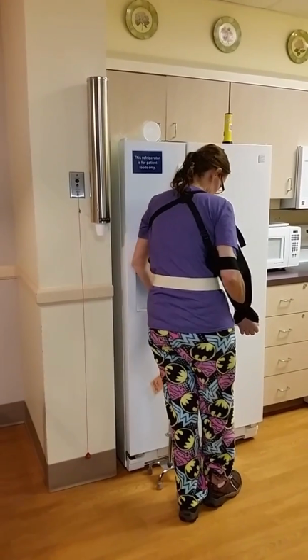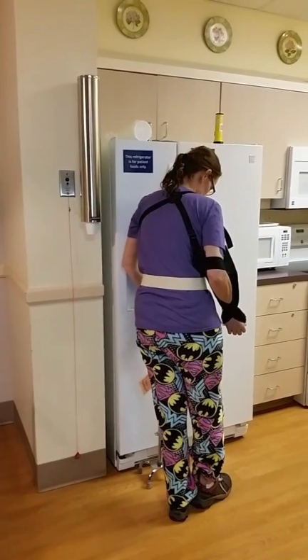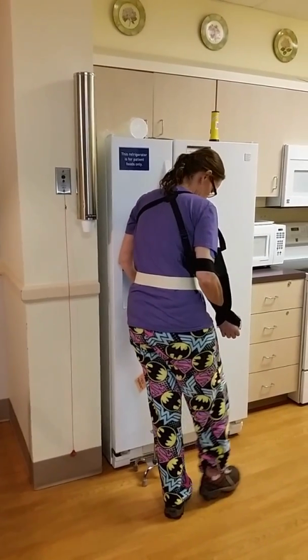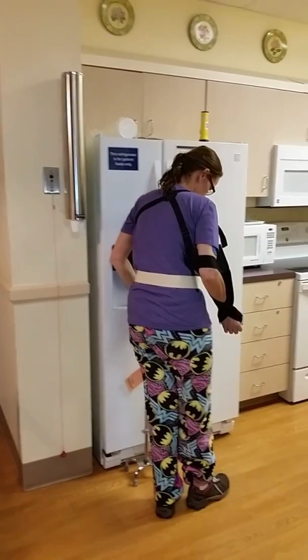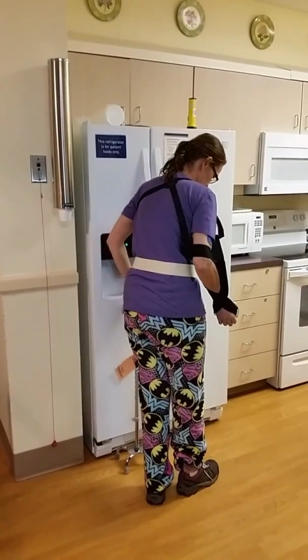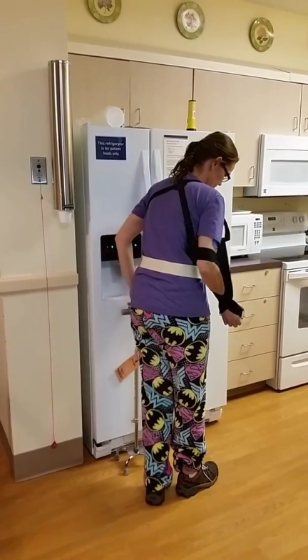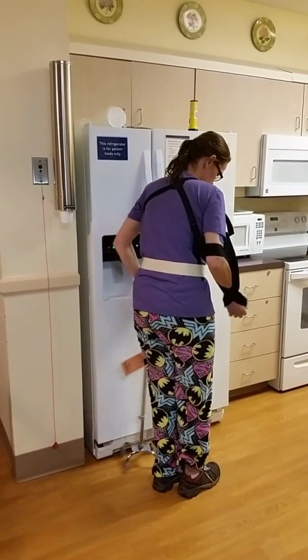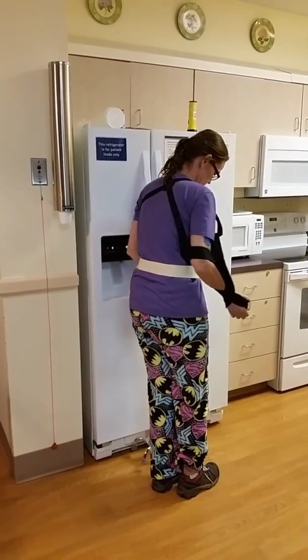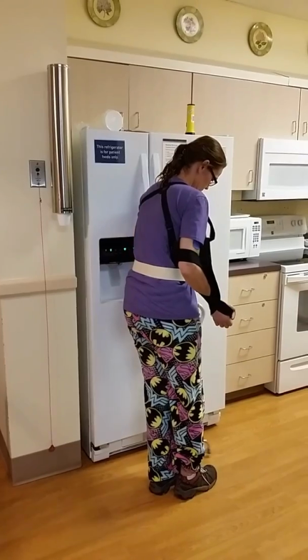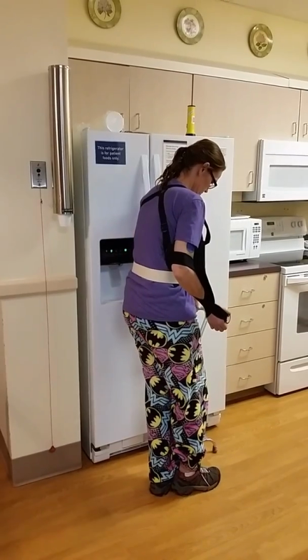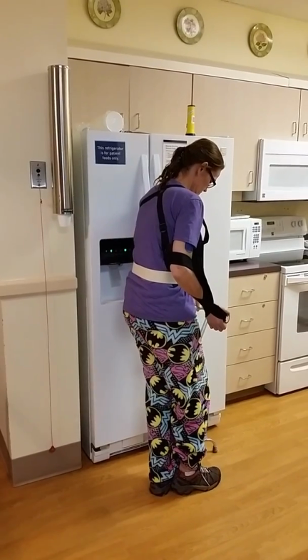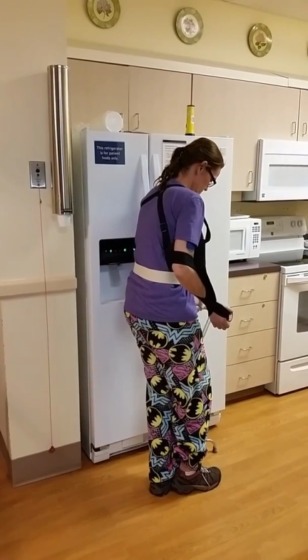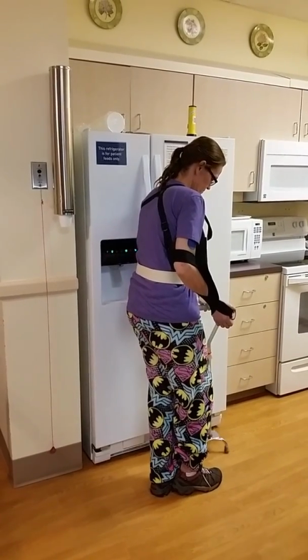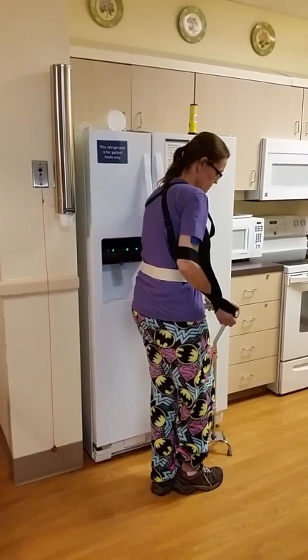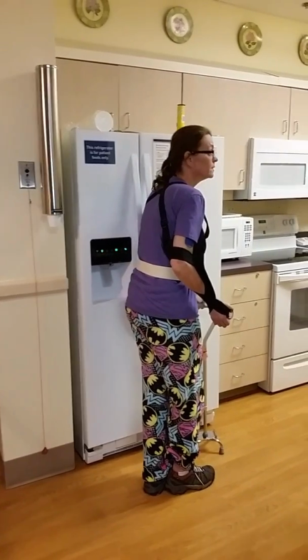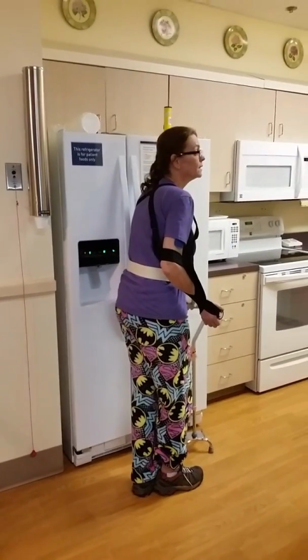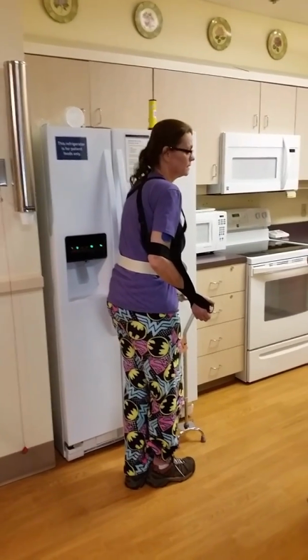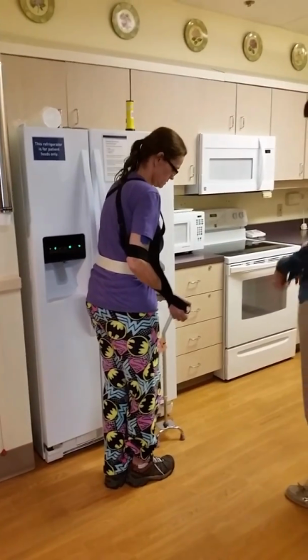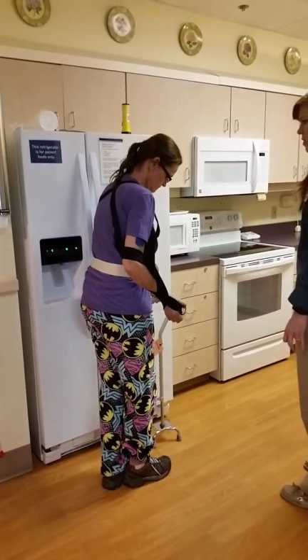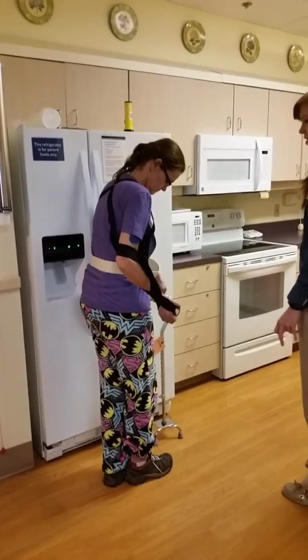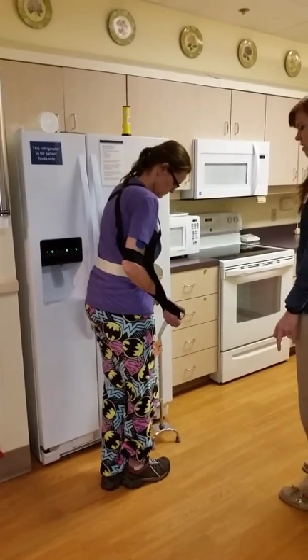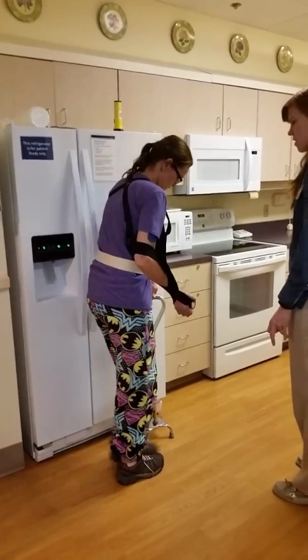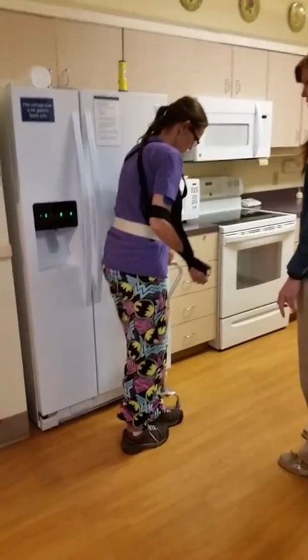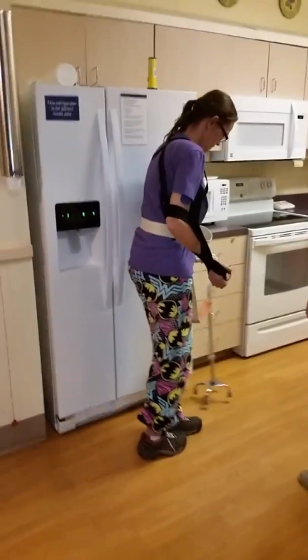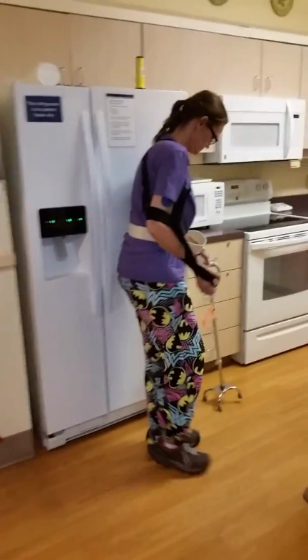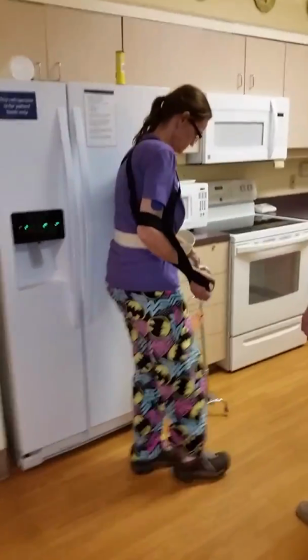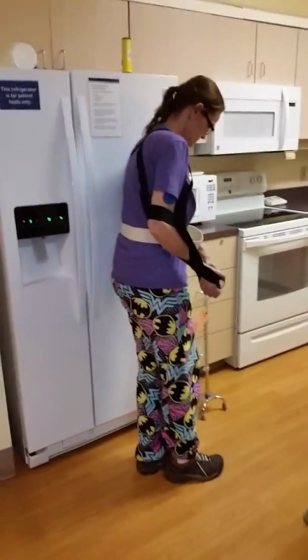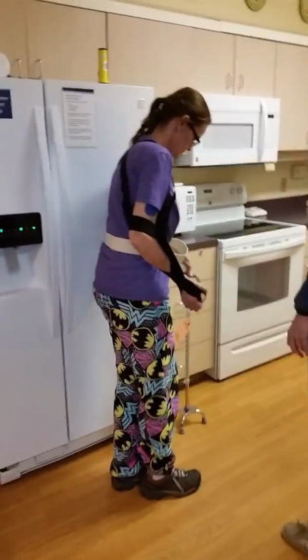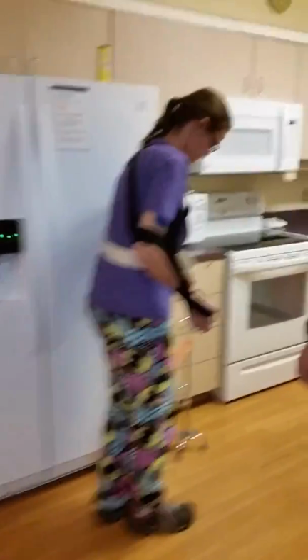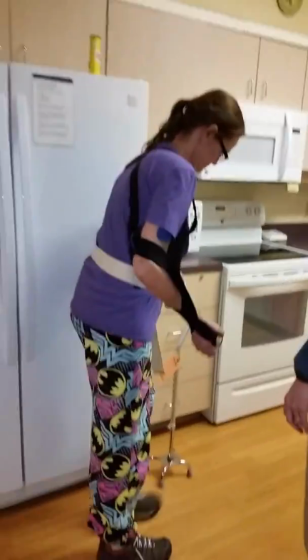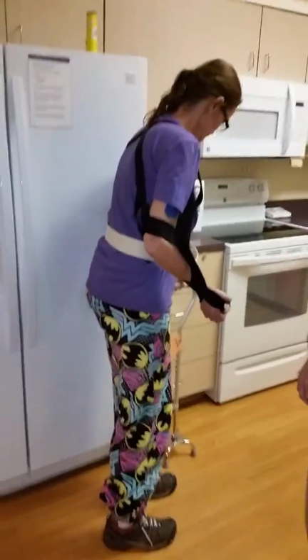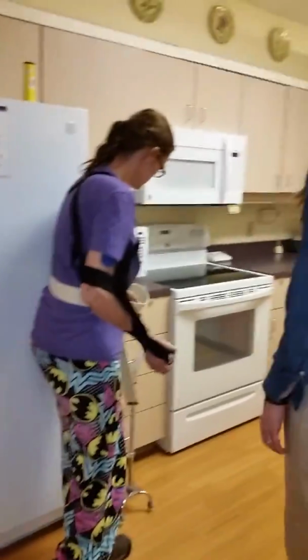This is where pockets come in handy, or if you're wearing an apron. I'm going to put the counter tab.